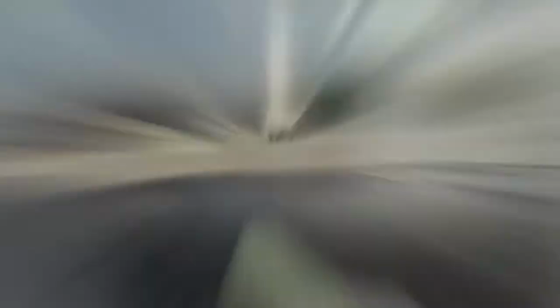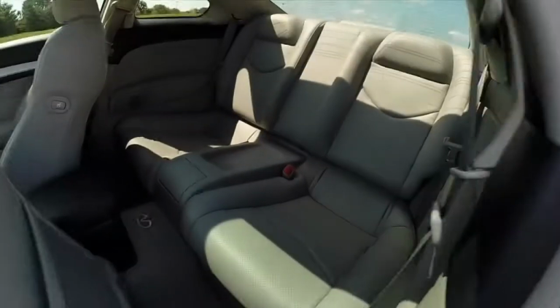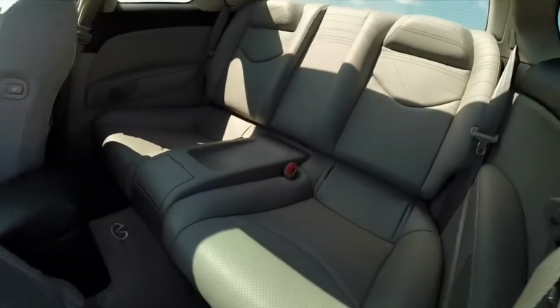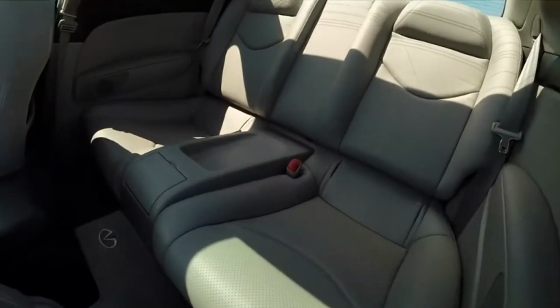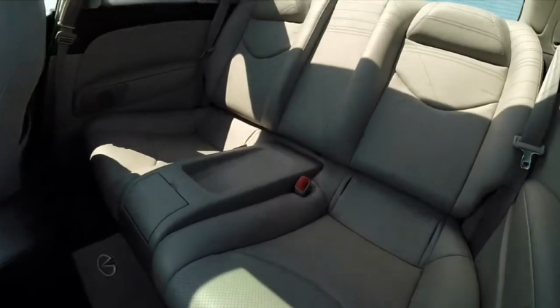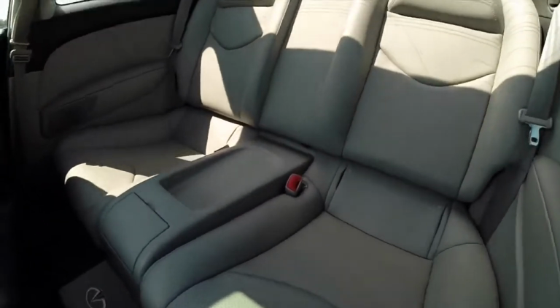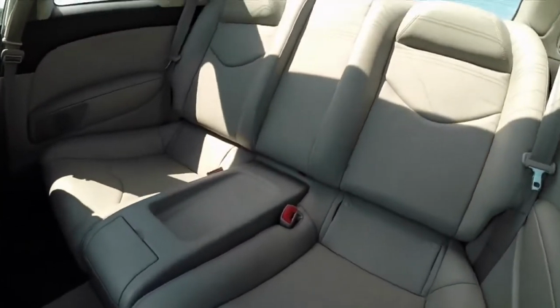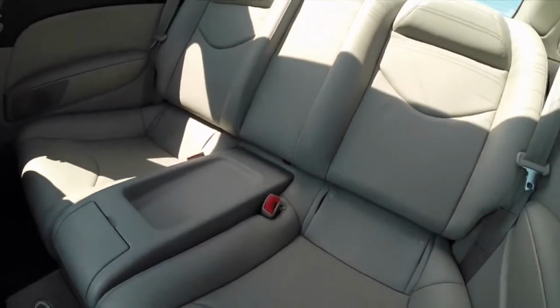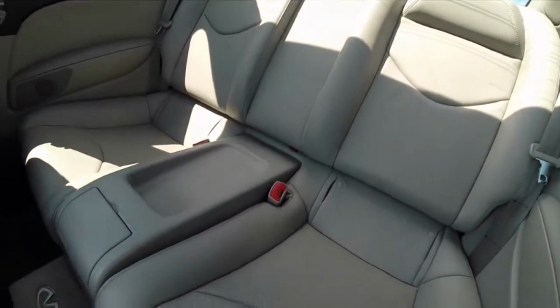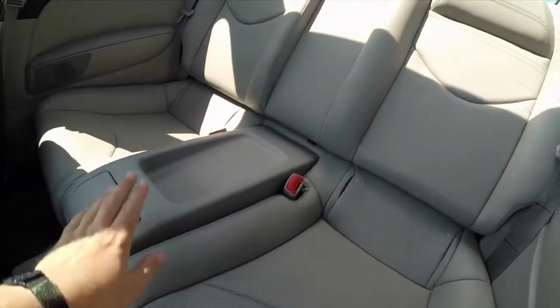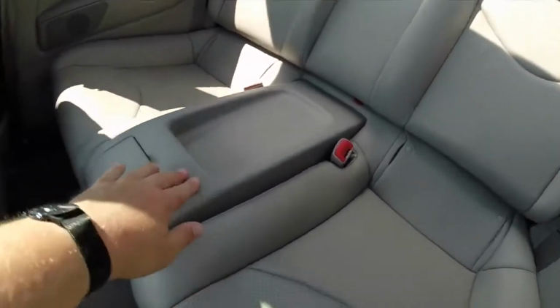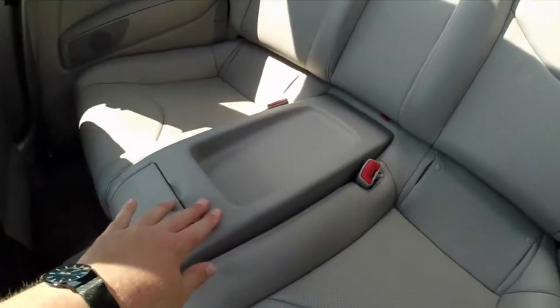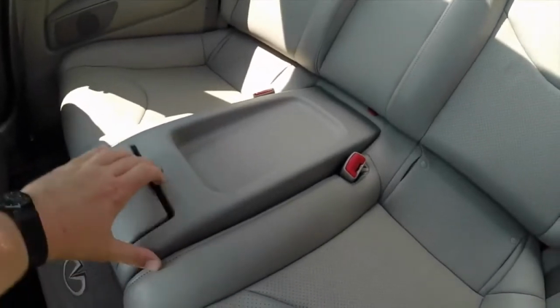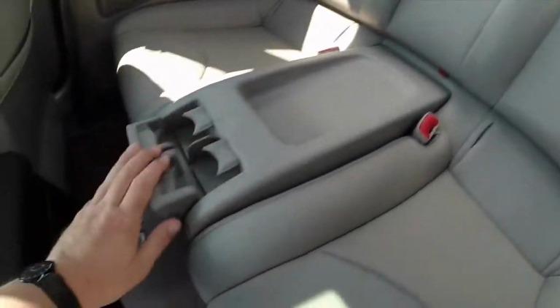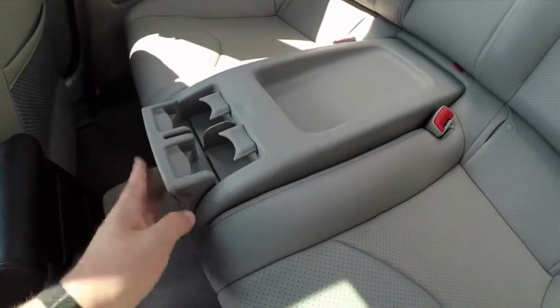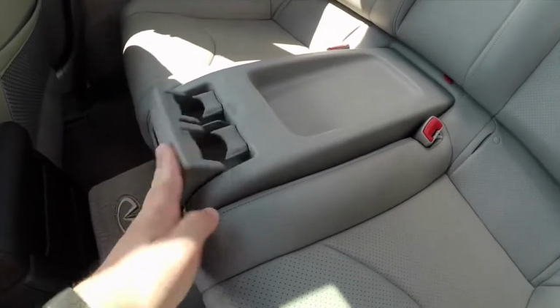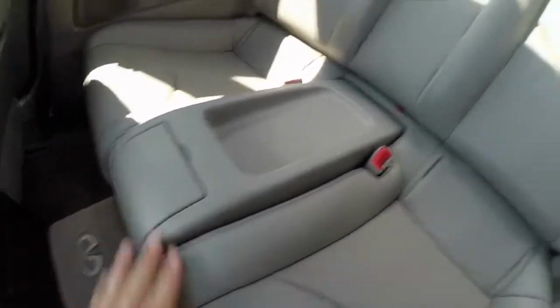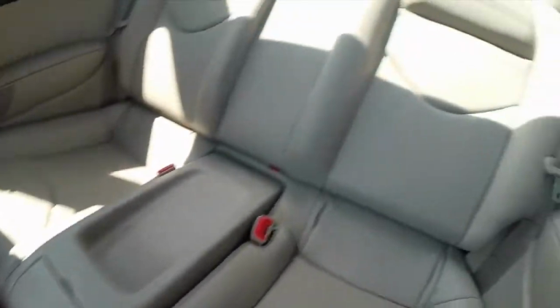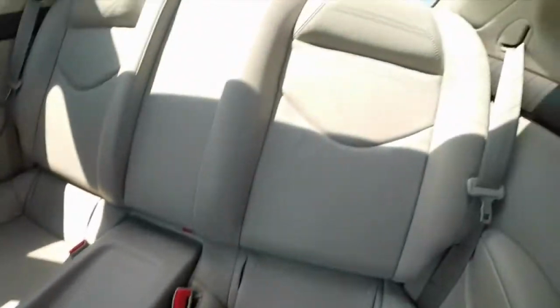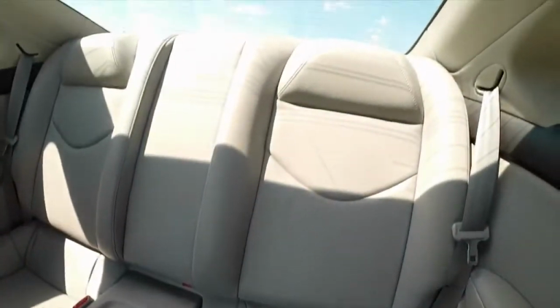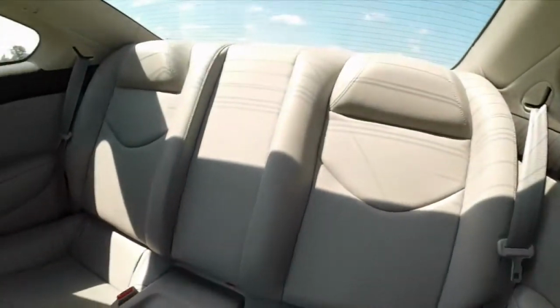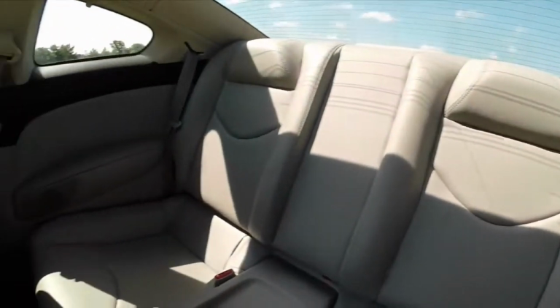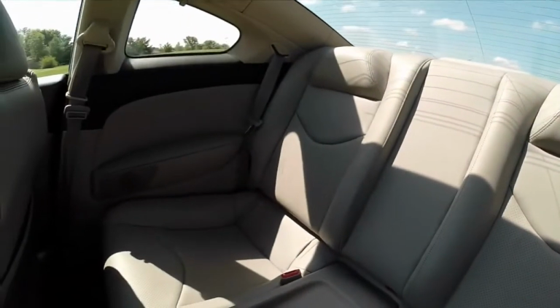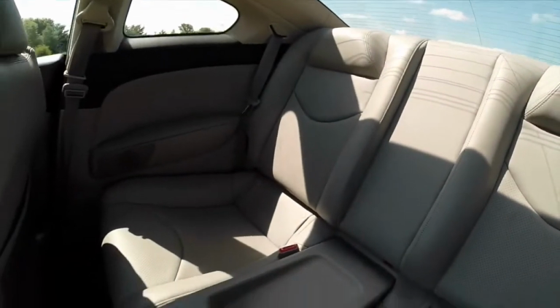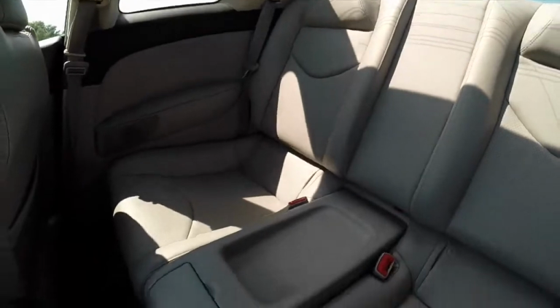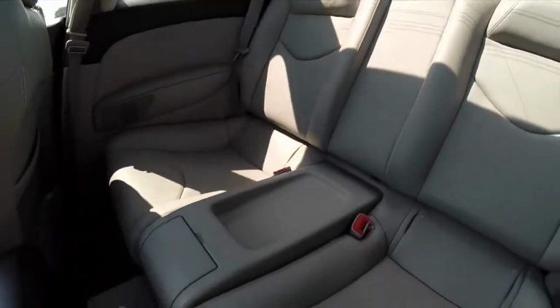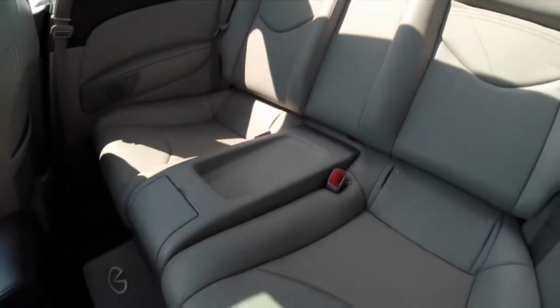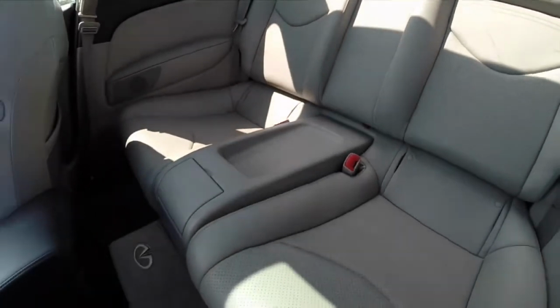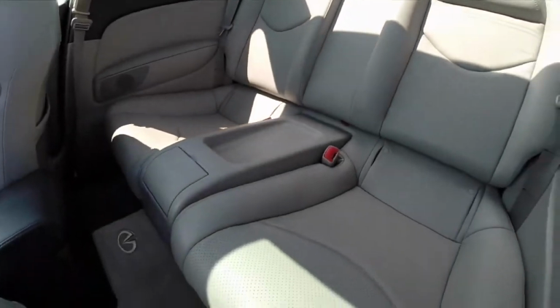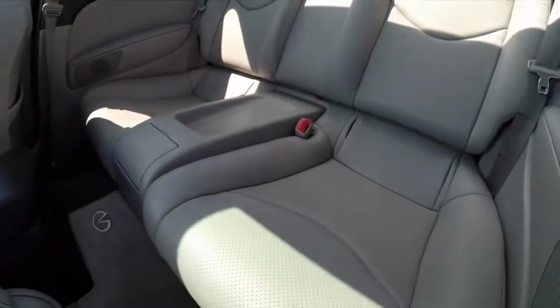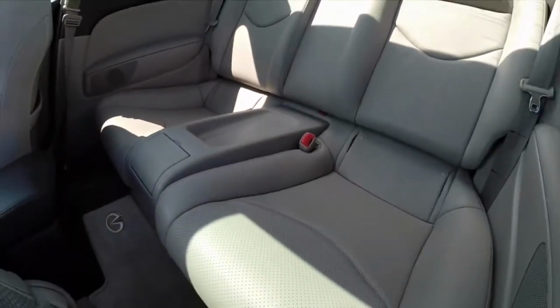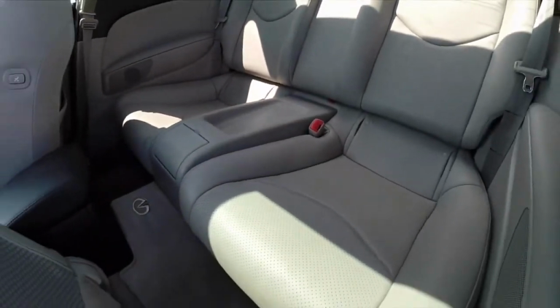In the back seat, it is twin bucket seats with a center console with cup holders. The perforated leather continues back here as well.